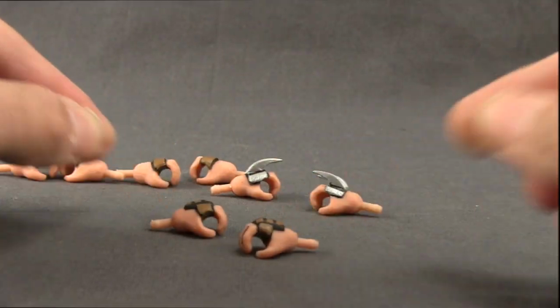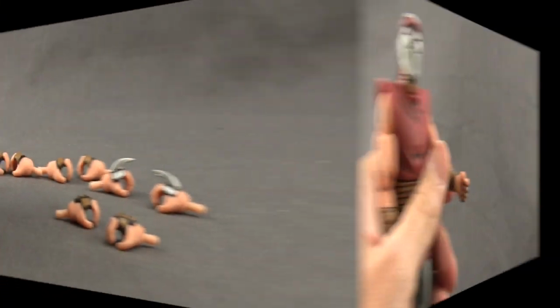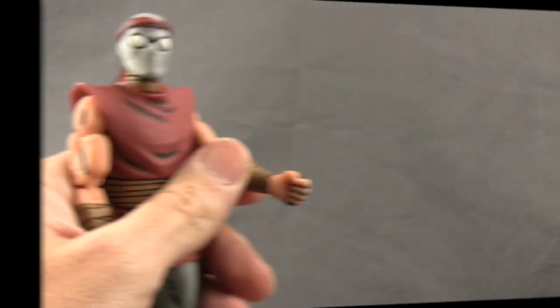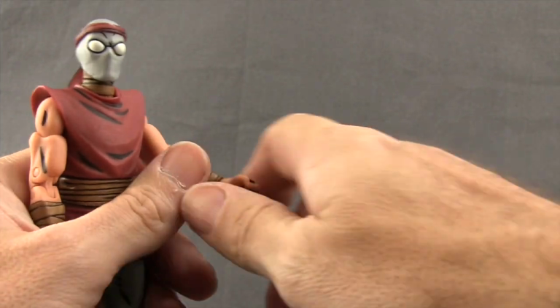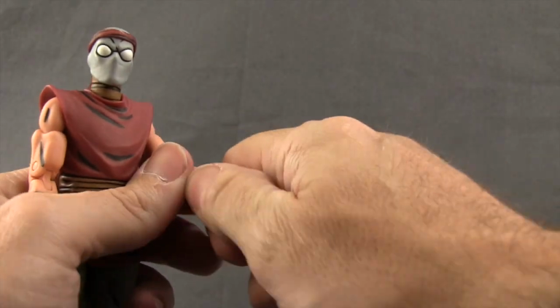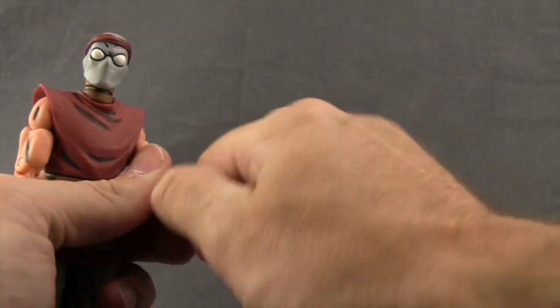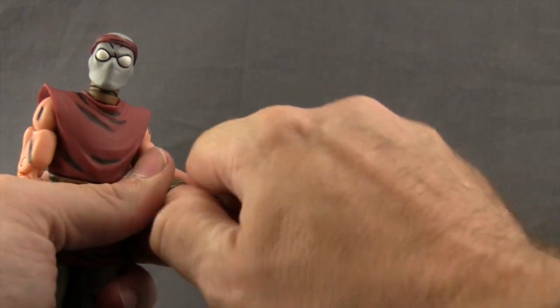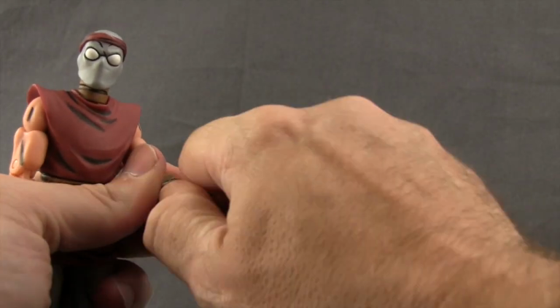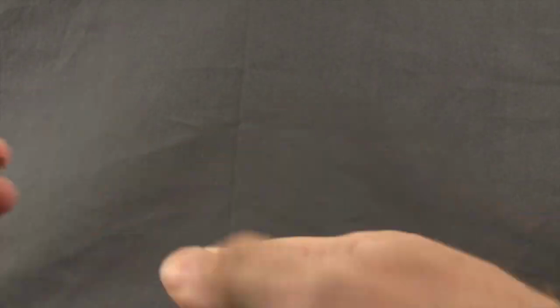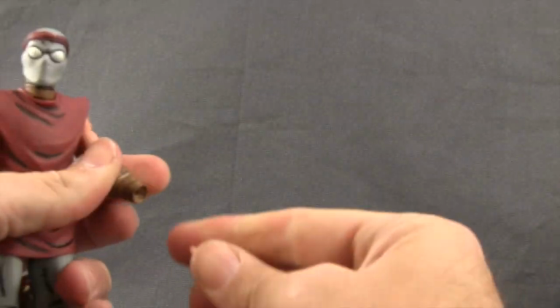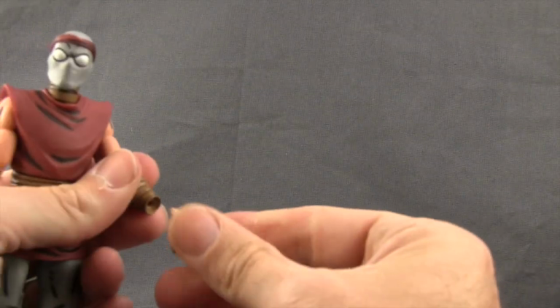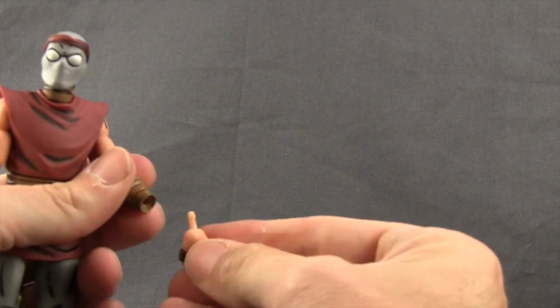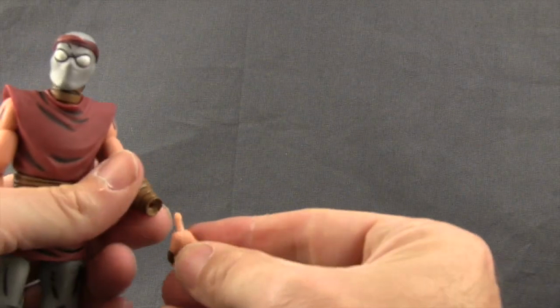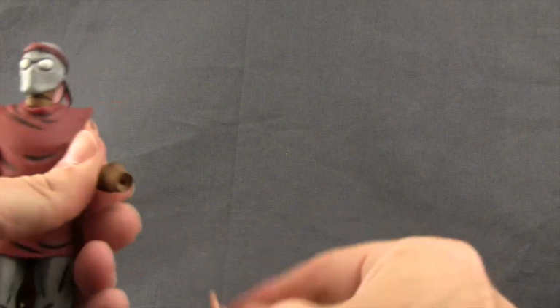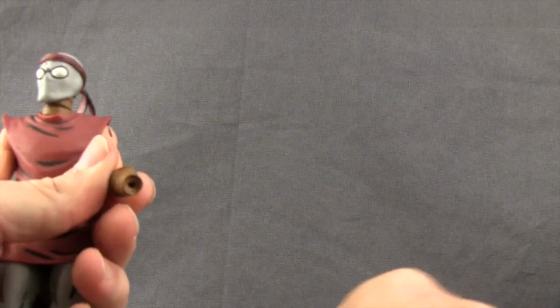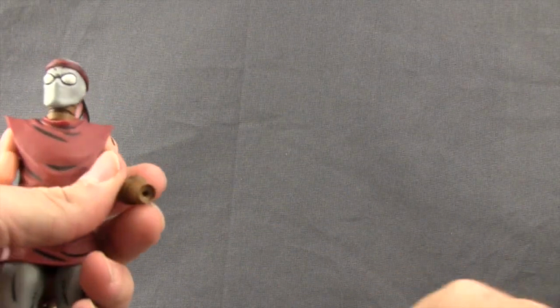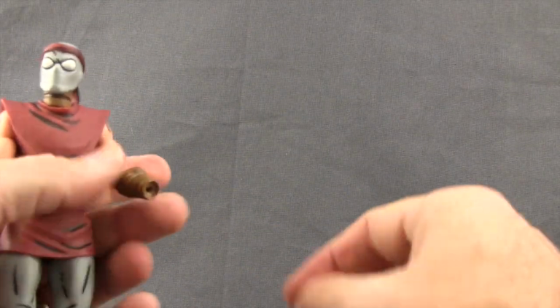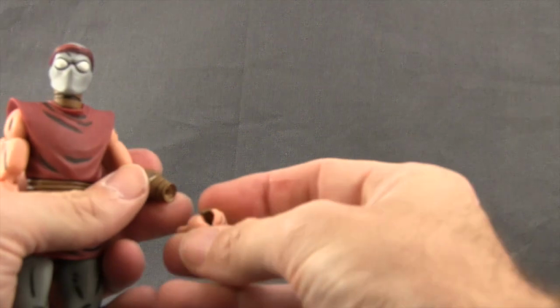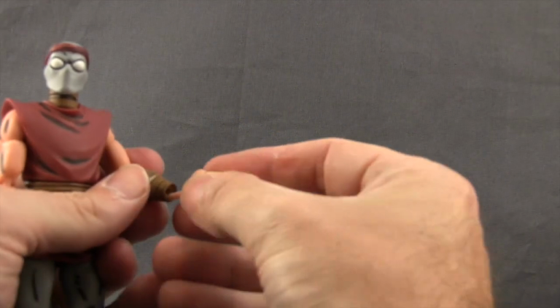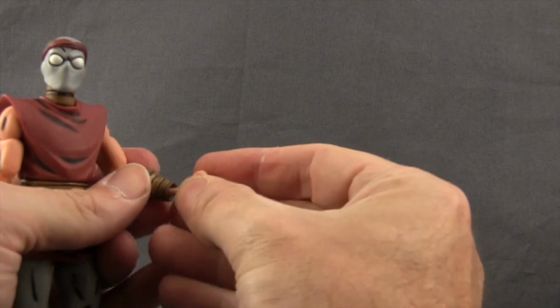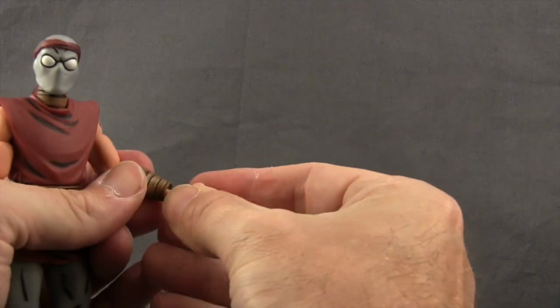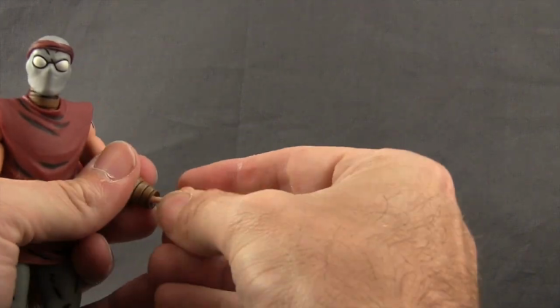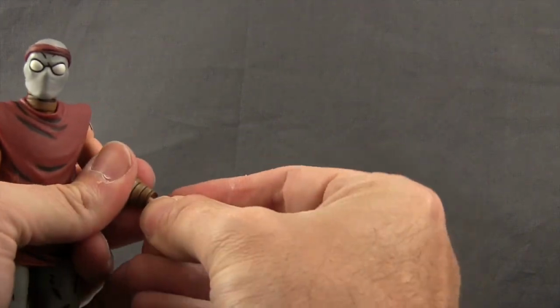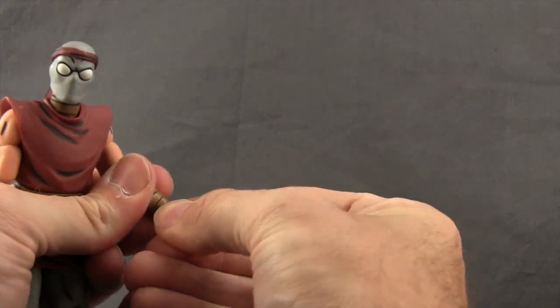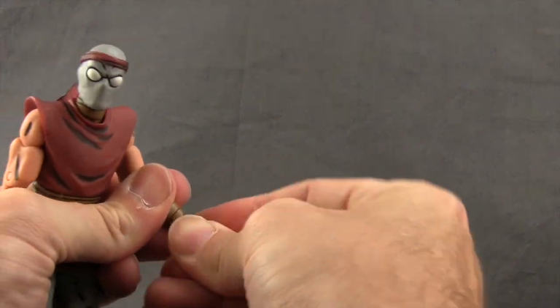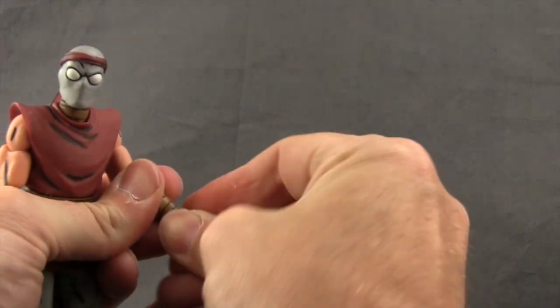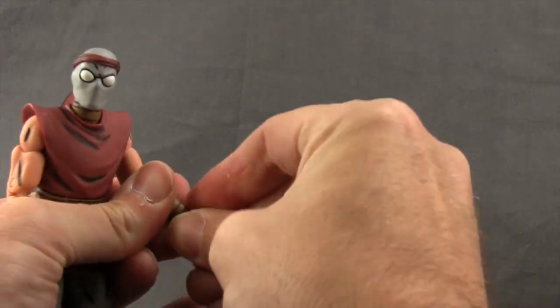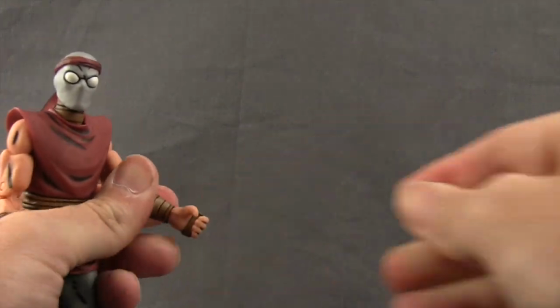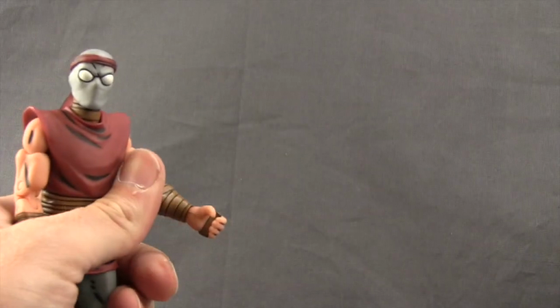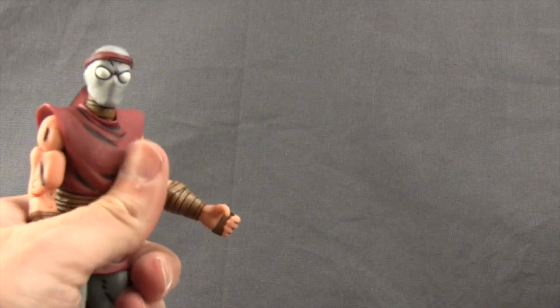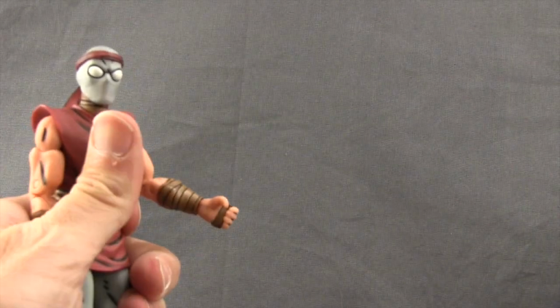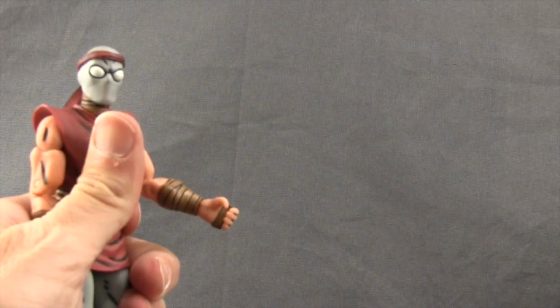Switching out the hands is easy — just pull off the hand you want to replace, line up the peg on the hand with the hole in the arm, and plug it in. It snaps in nice and tight.